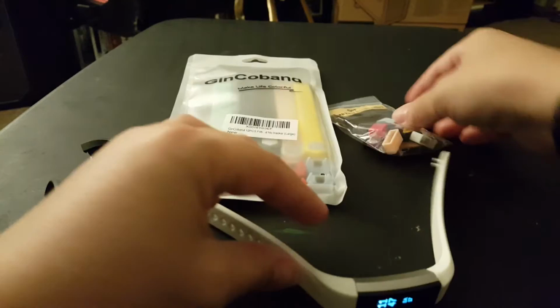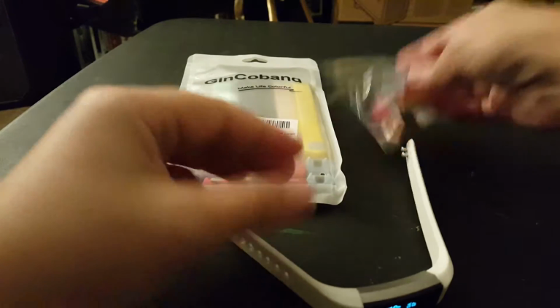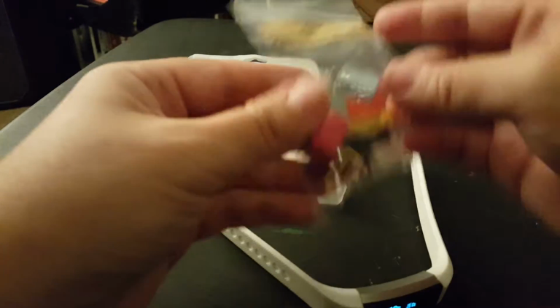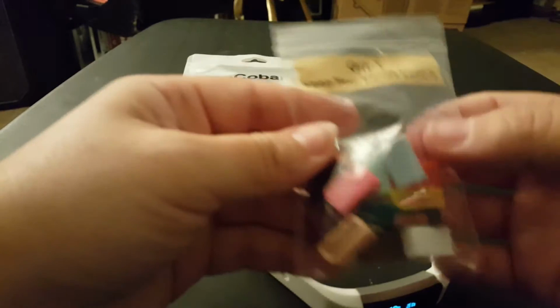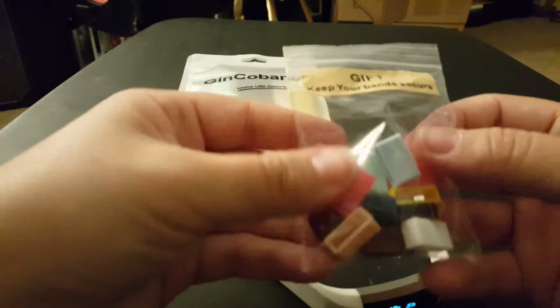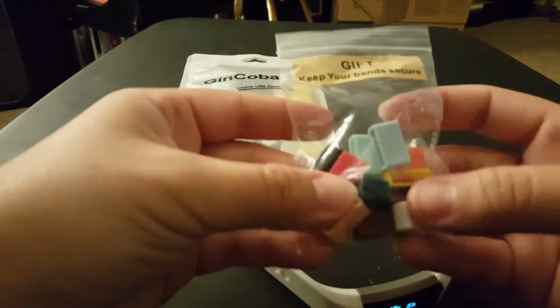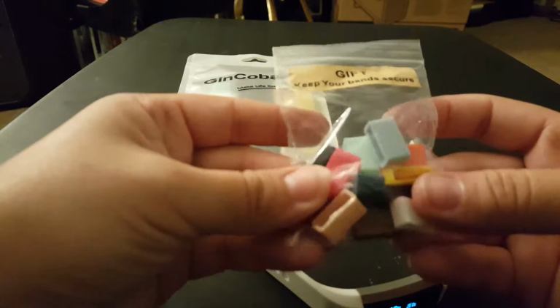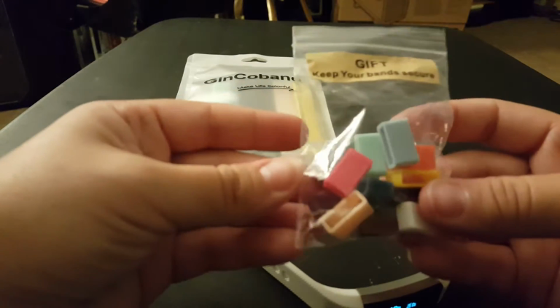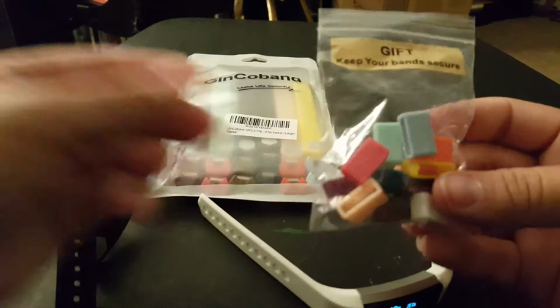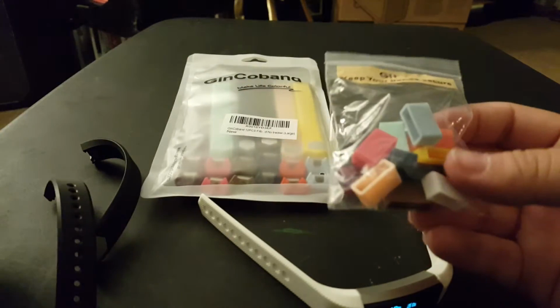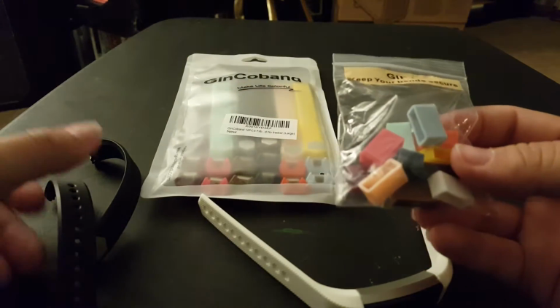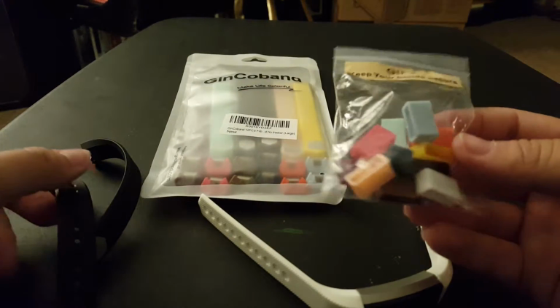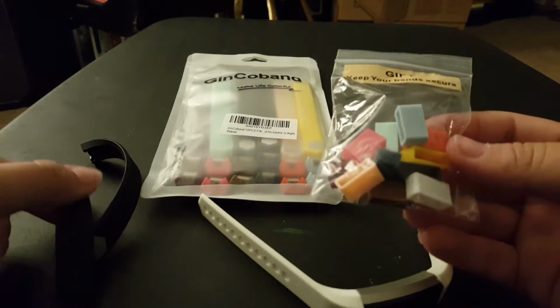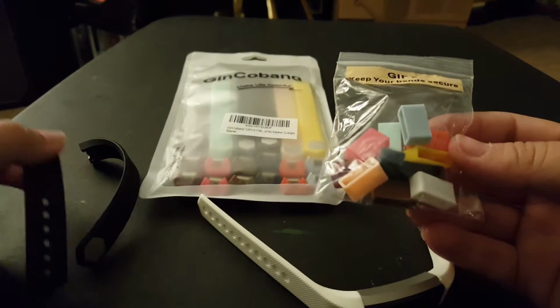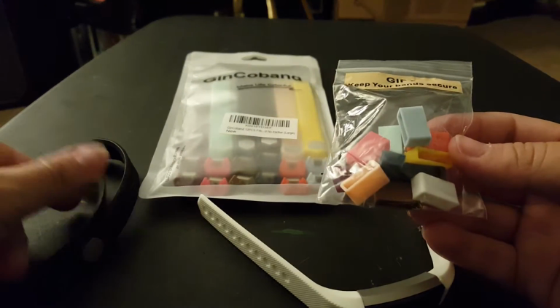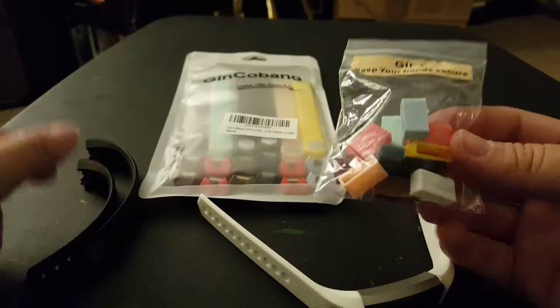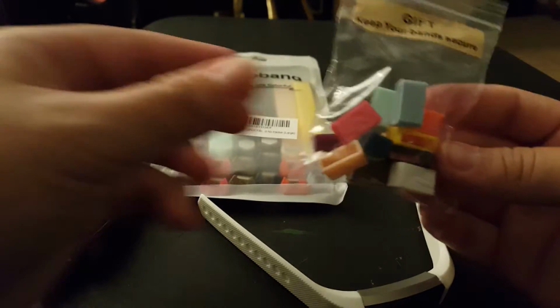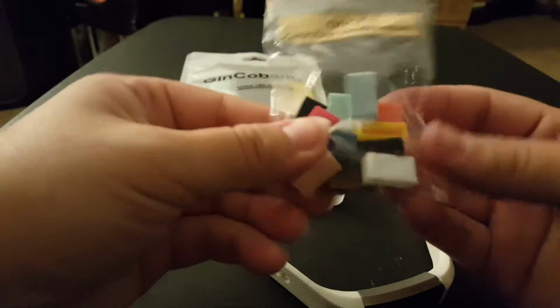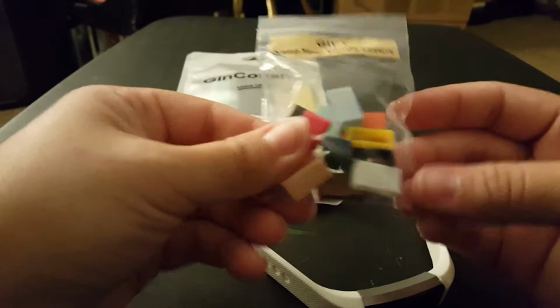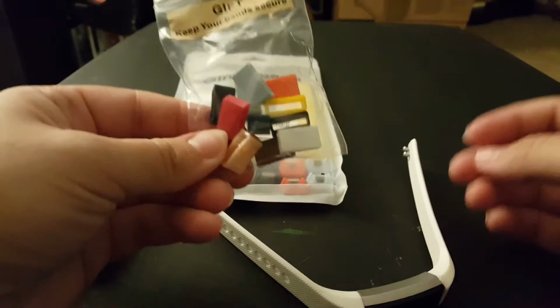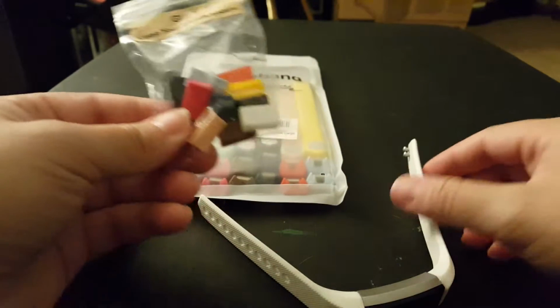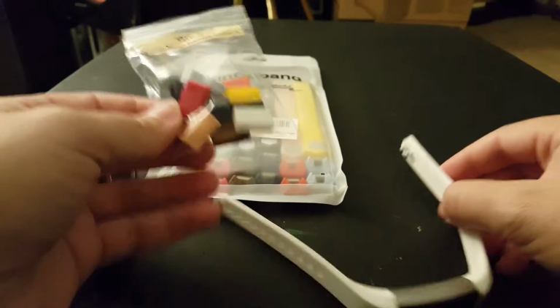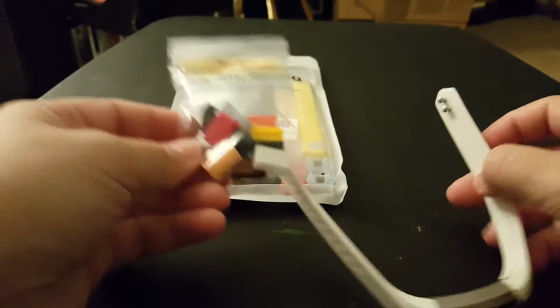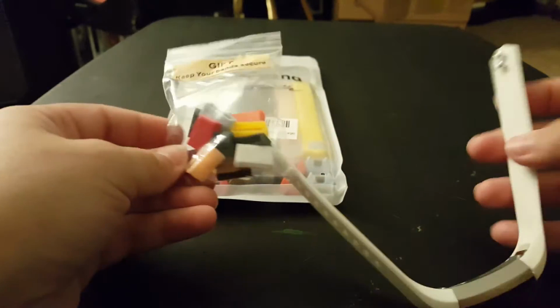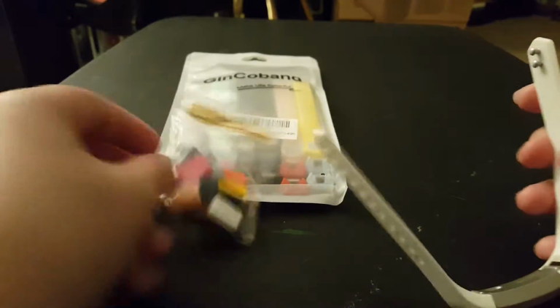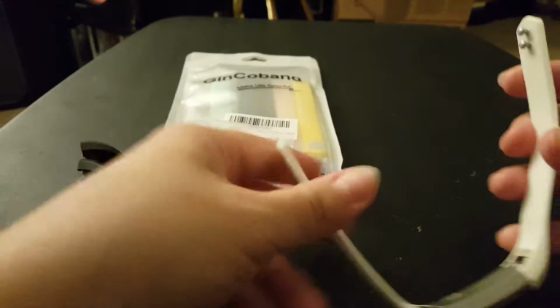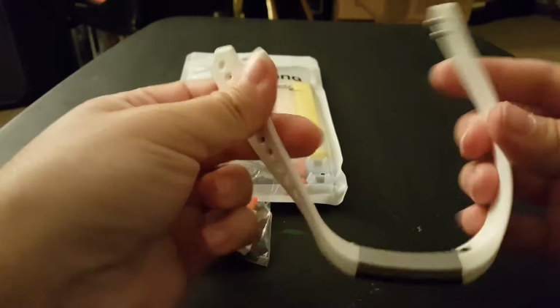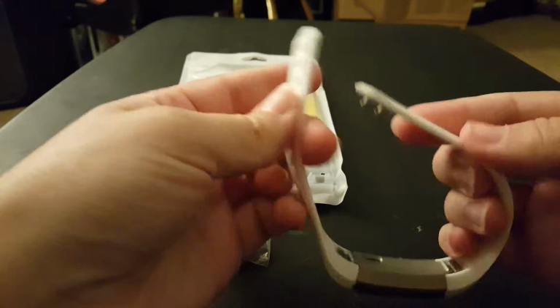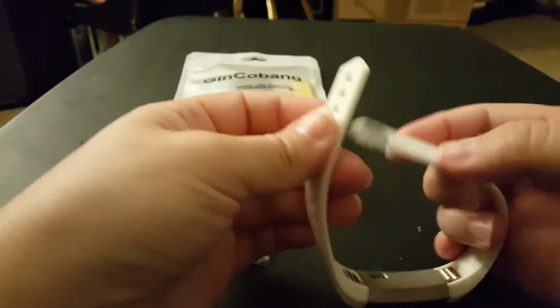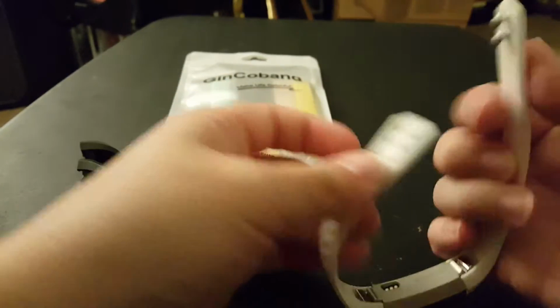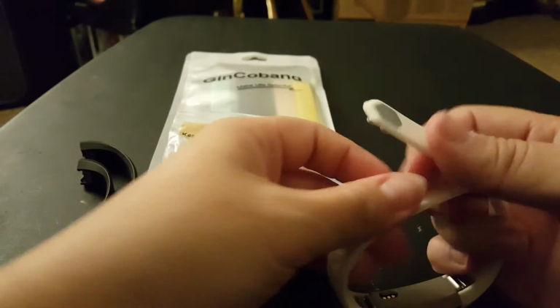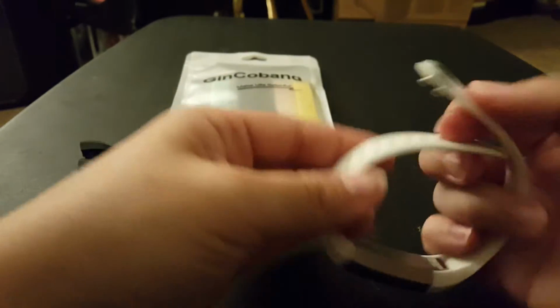Also, it comes with these, which the original band does not. These are to hold it in place, so when you close it, it would be holding this part in place.